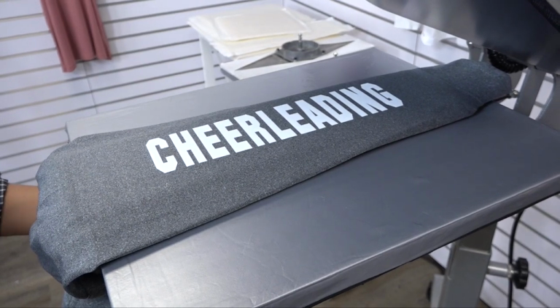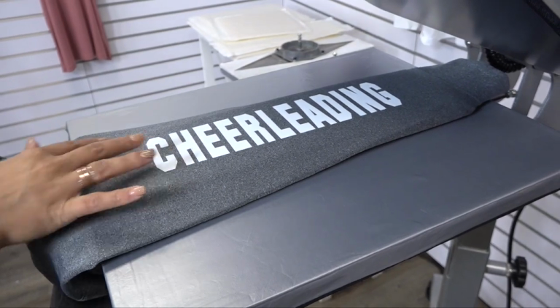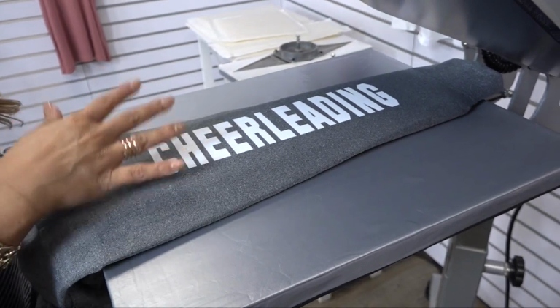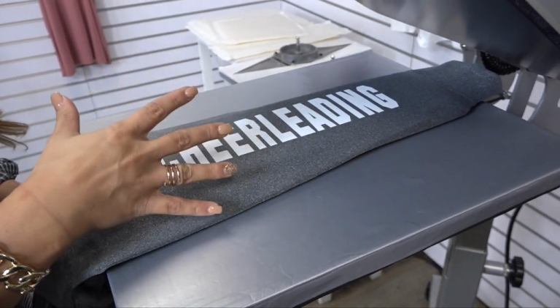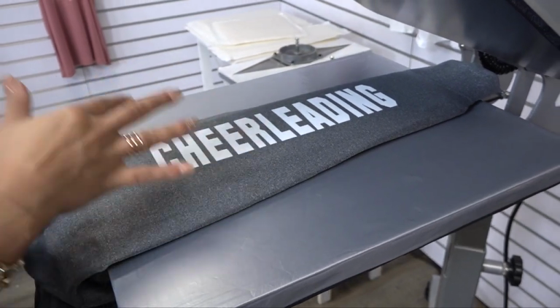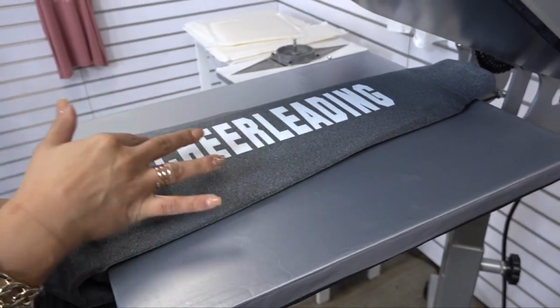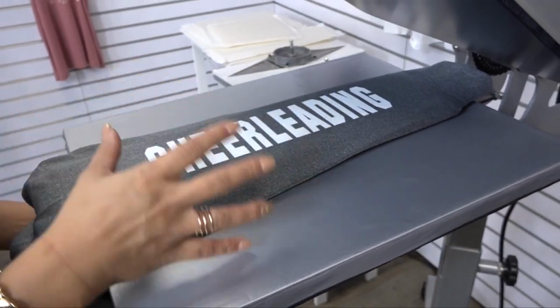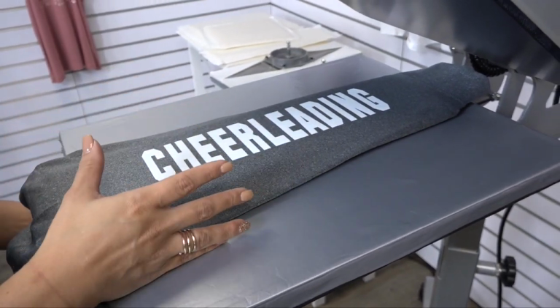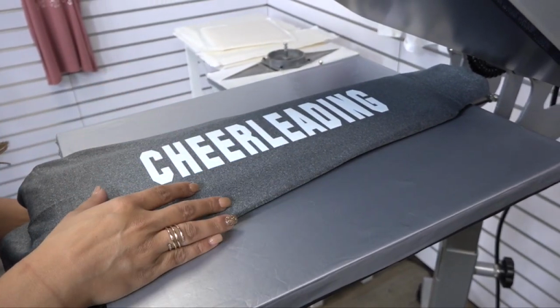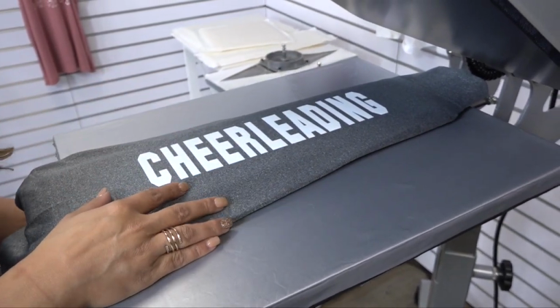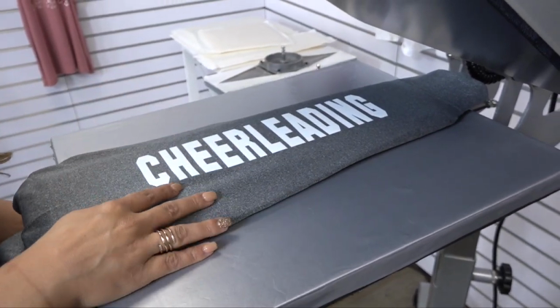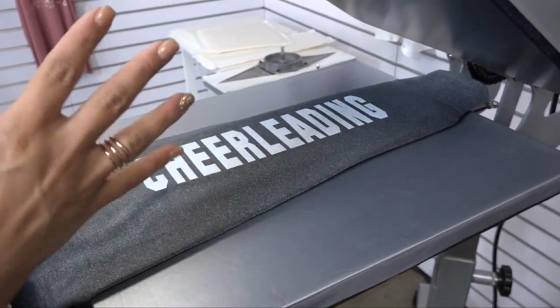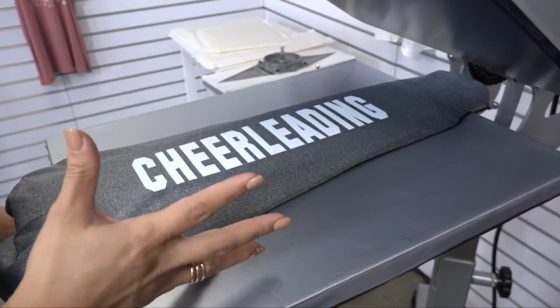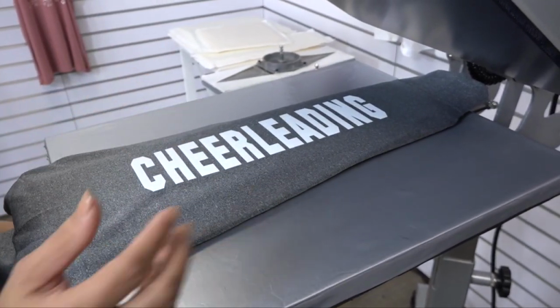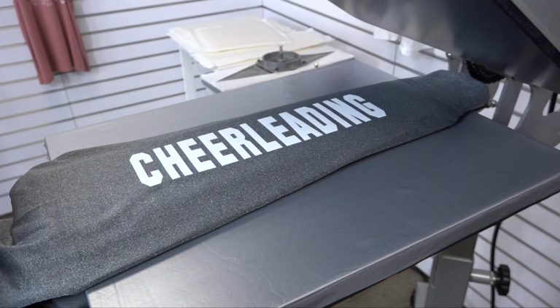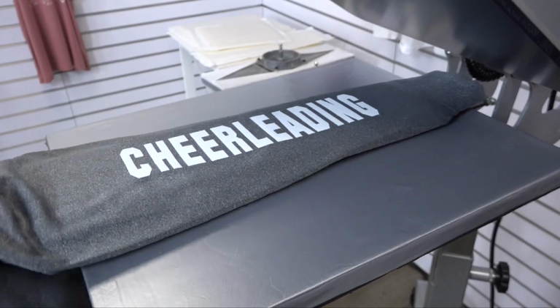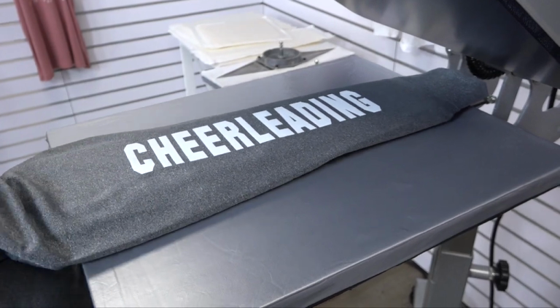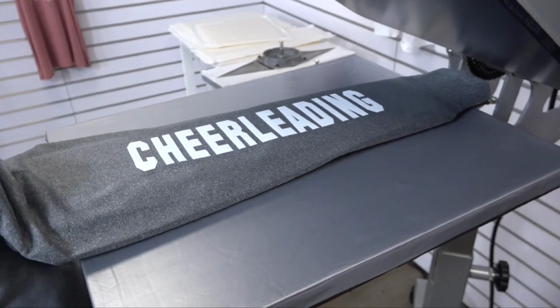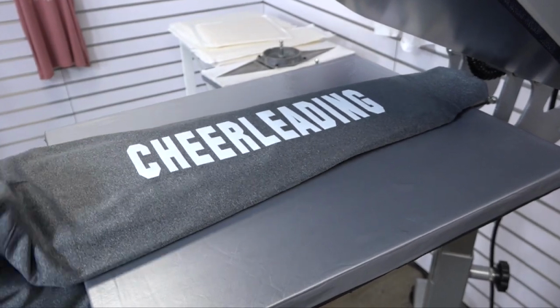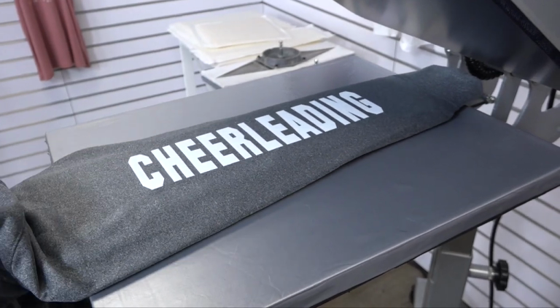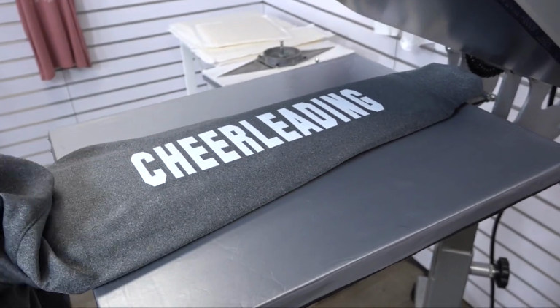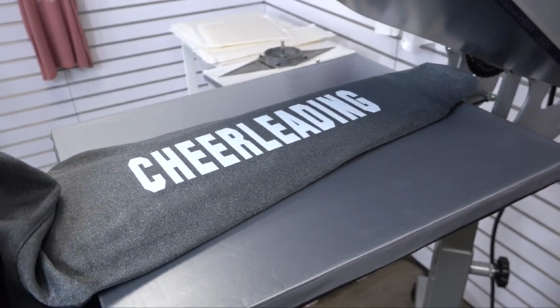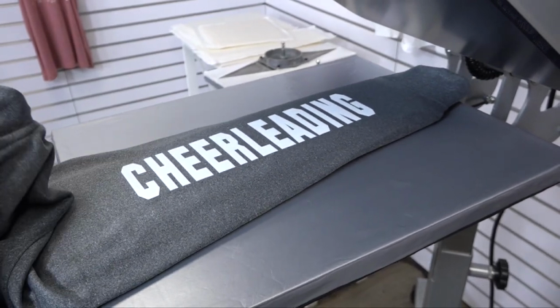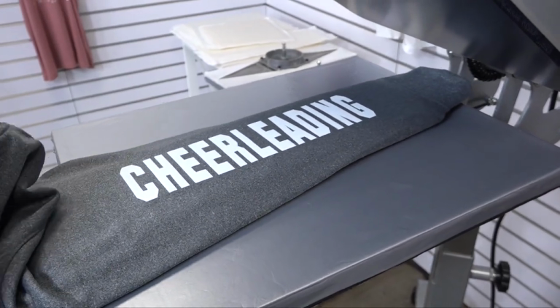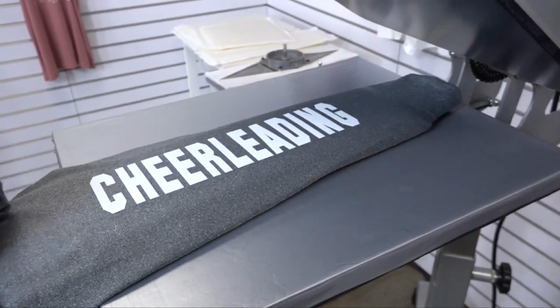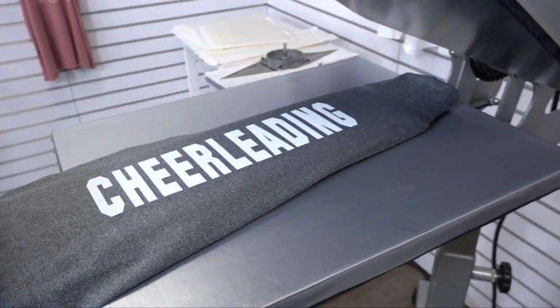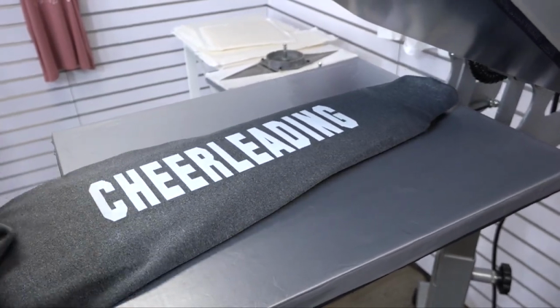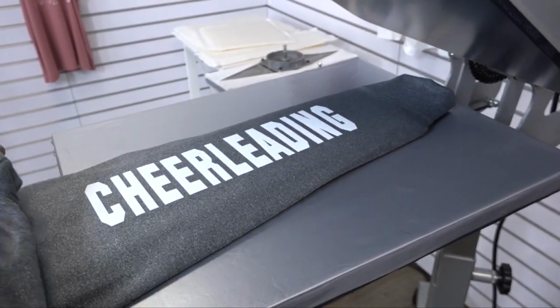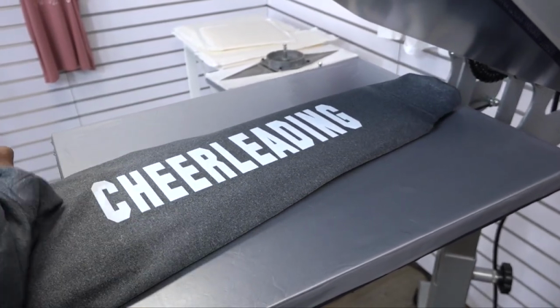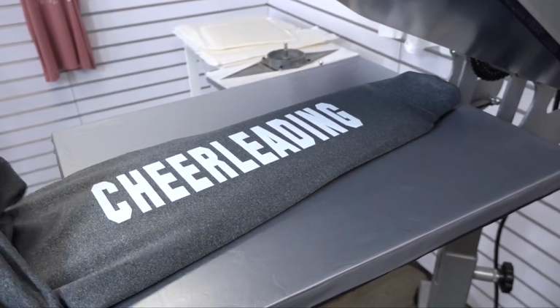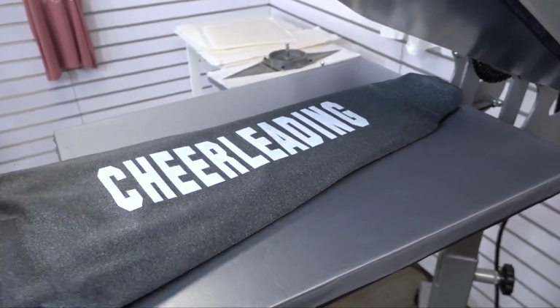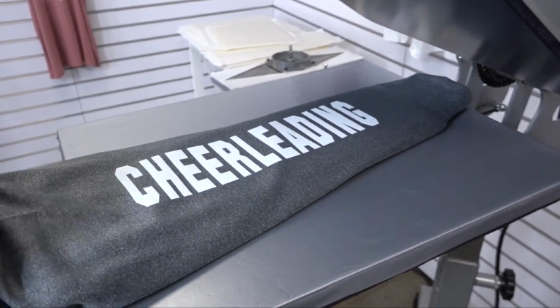We now have two additional placements in addition to the standard print on the front of the hoodie. Now we're going to add two more.